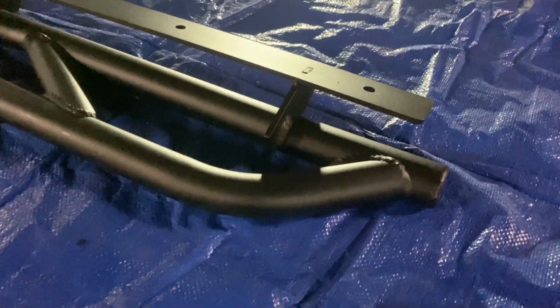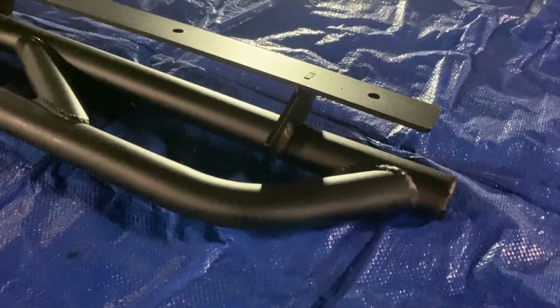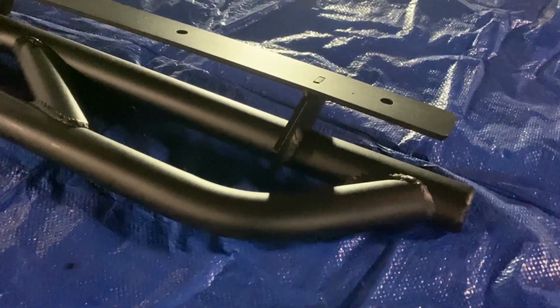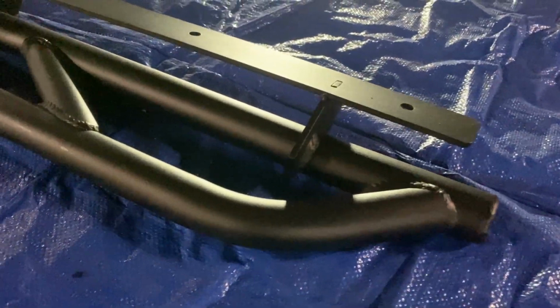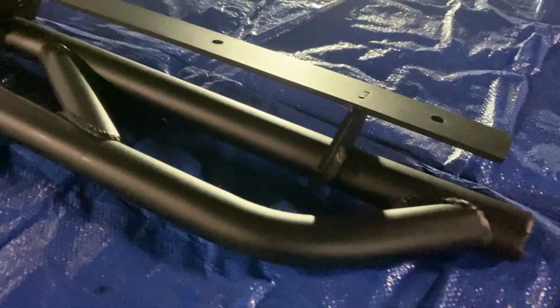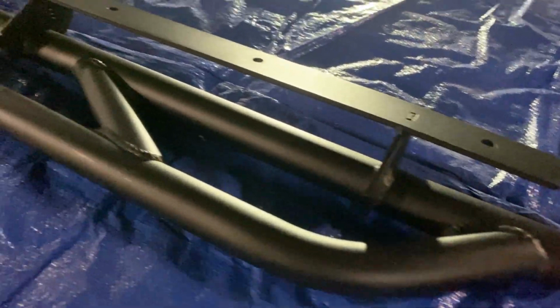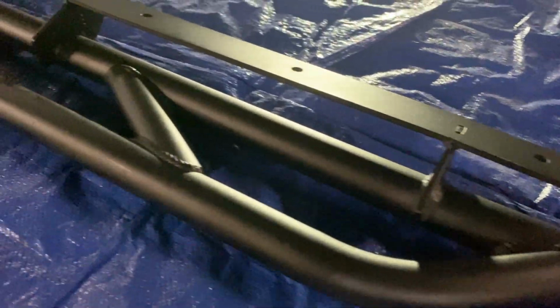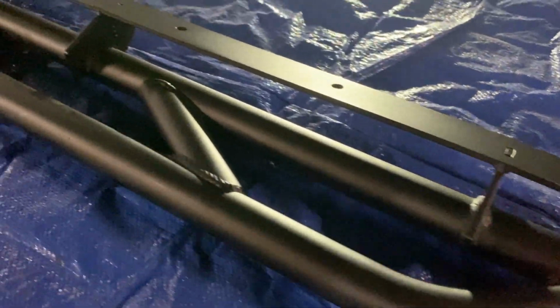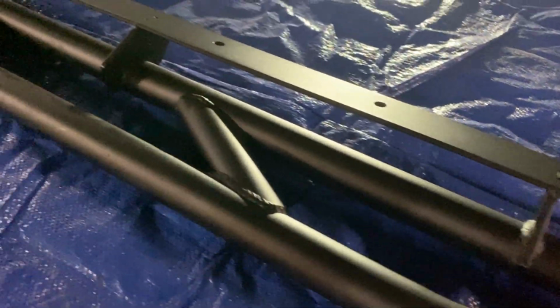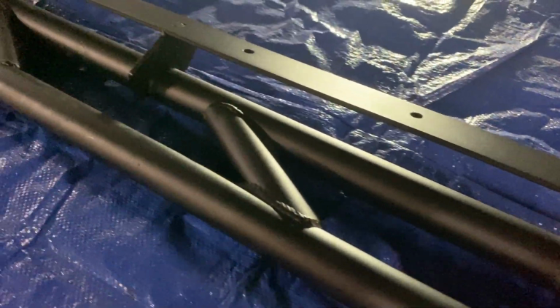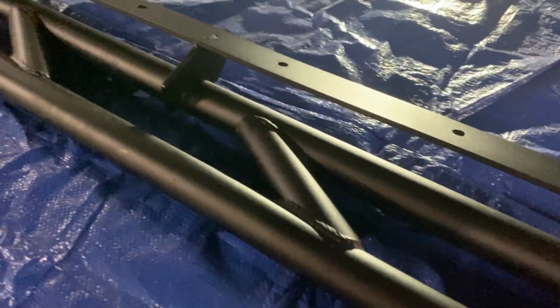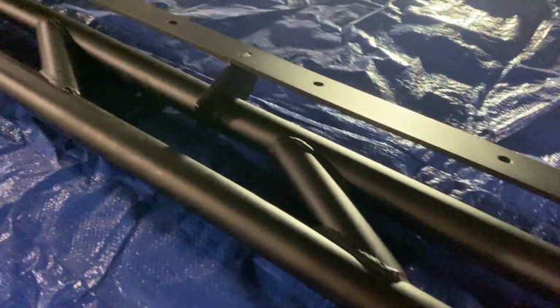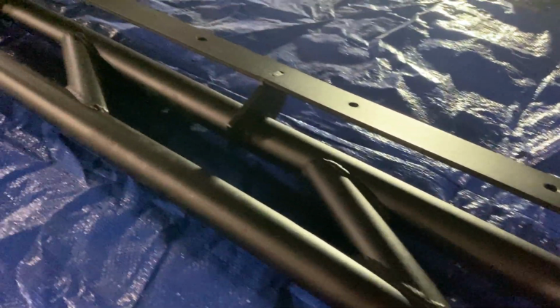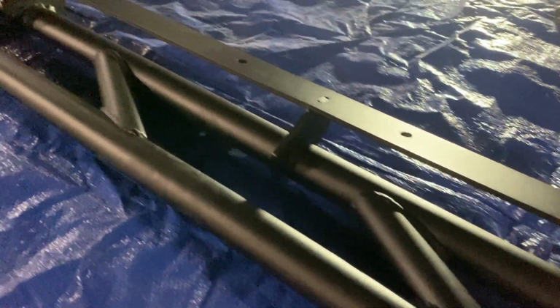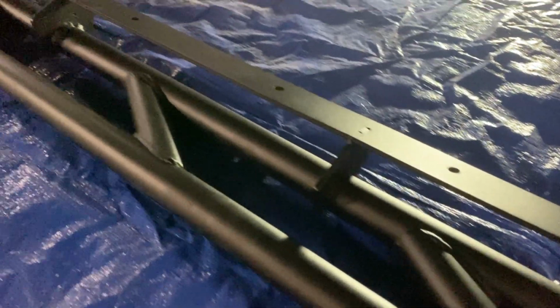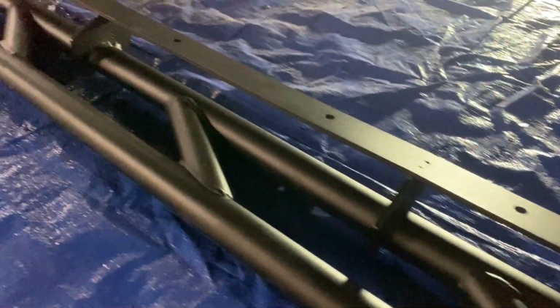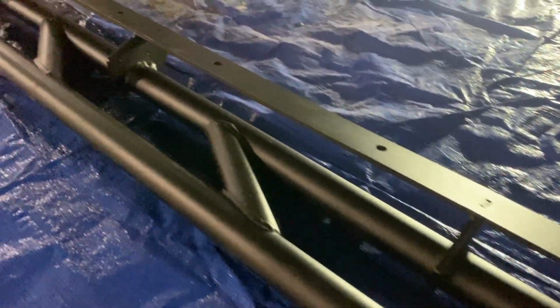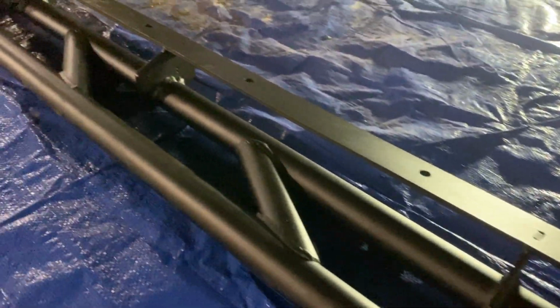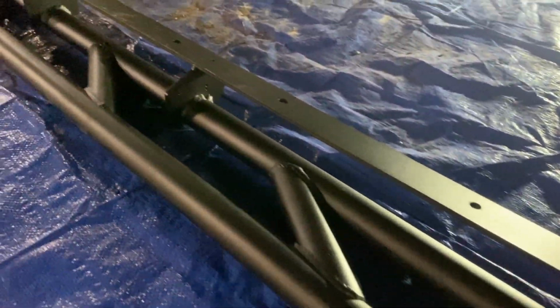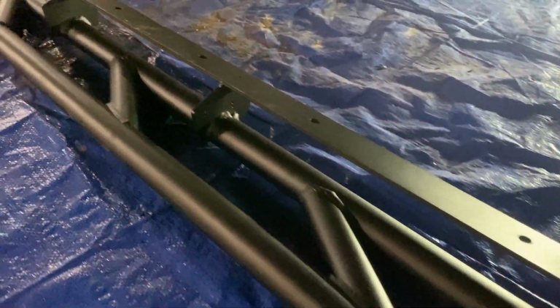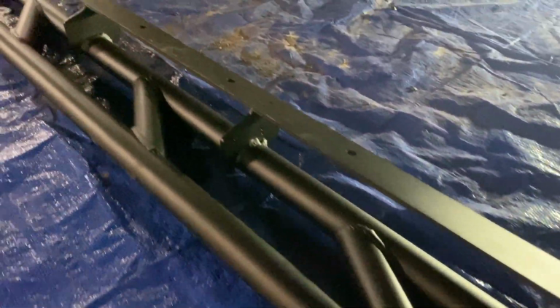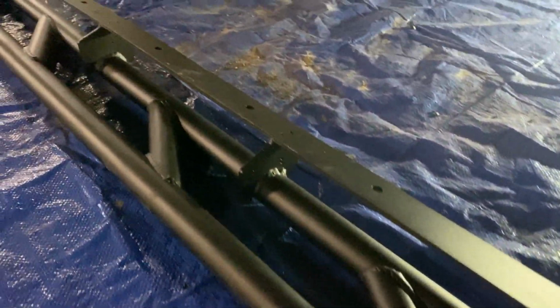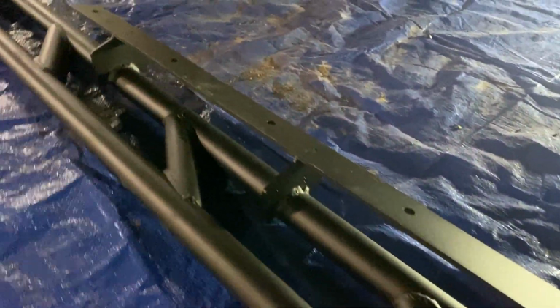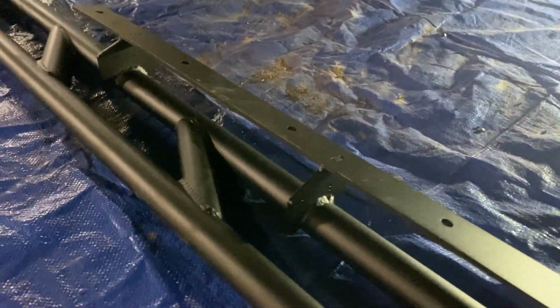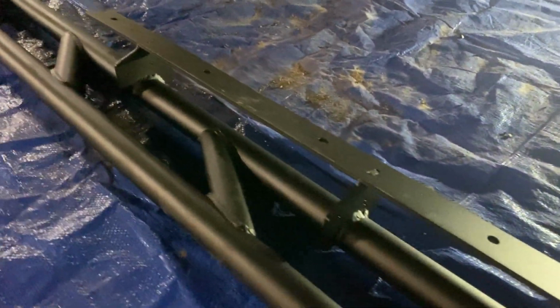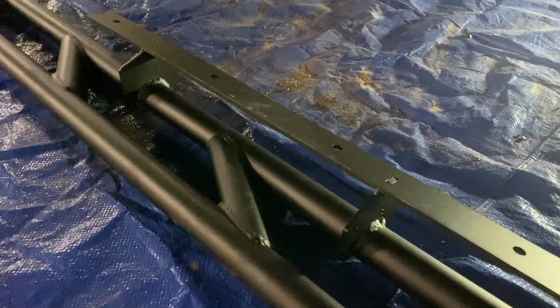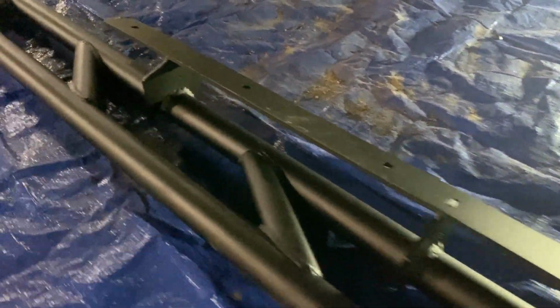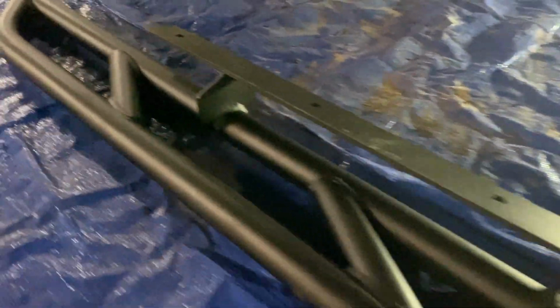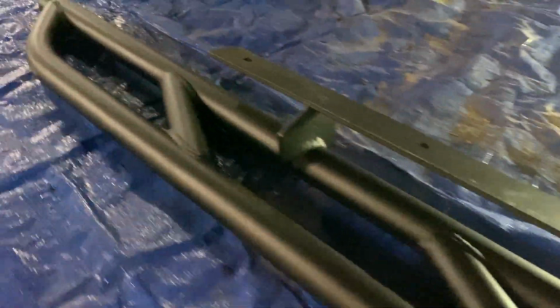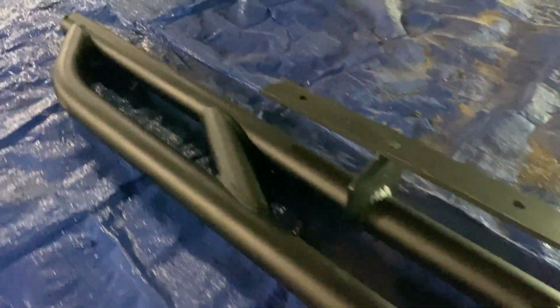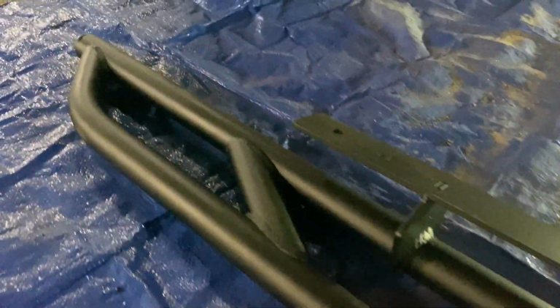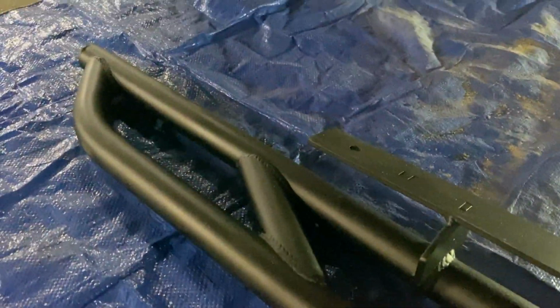Repeat these steps on the opposite side to complete the installation of these RRW body sliders for the 2019 and up RAV4.